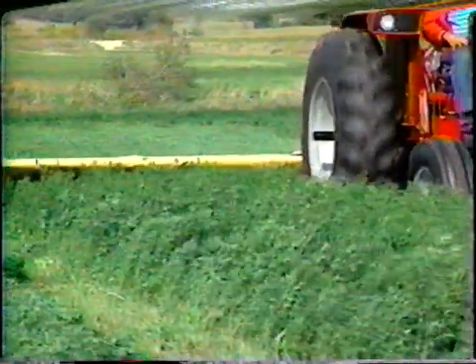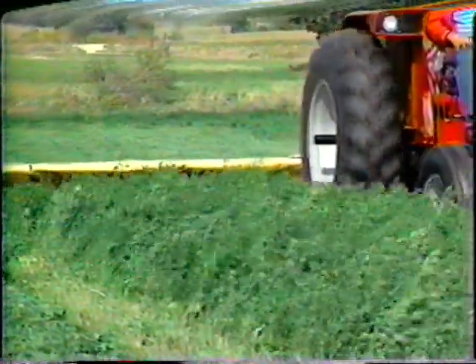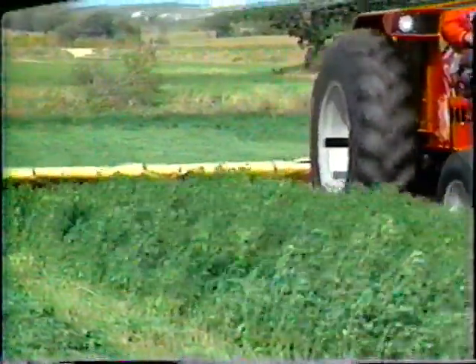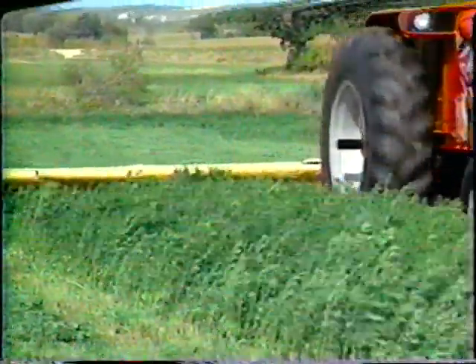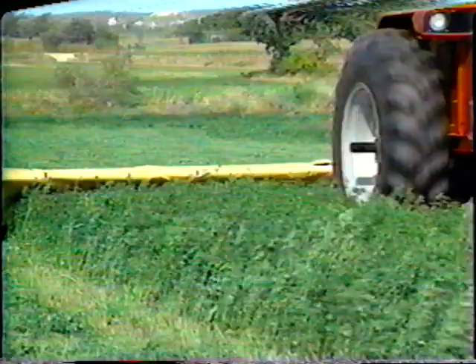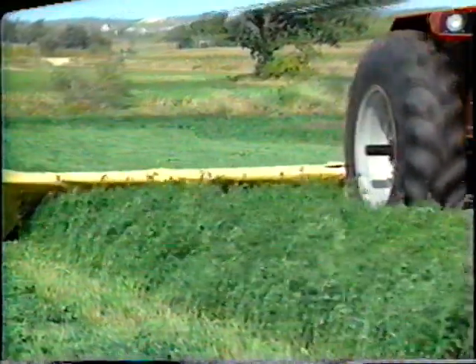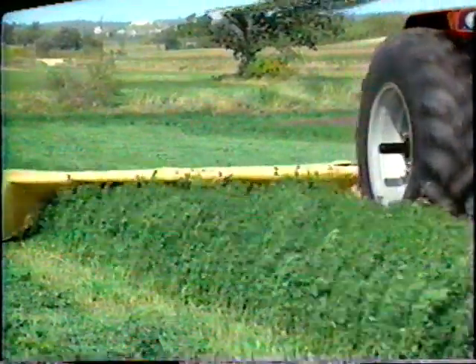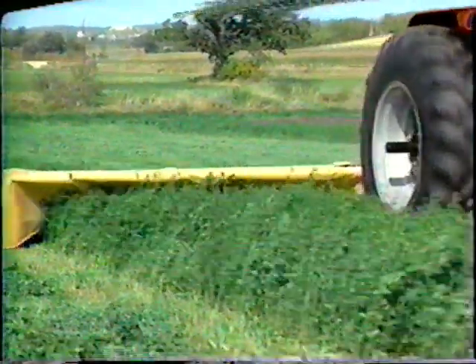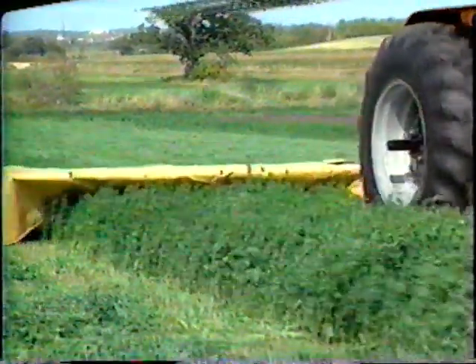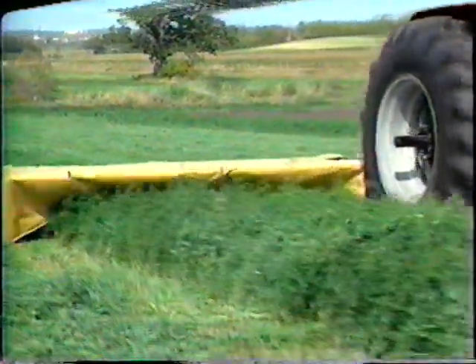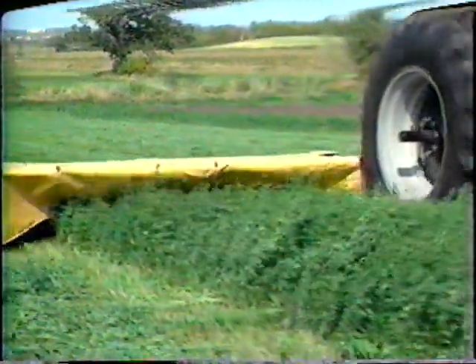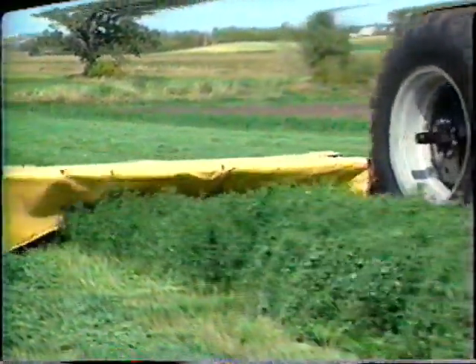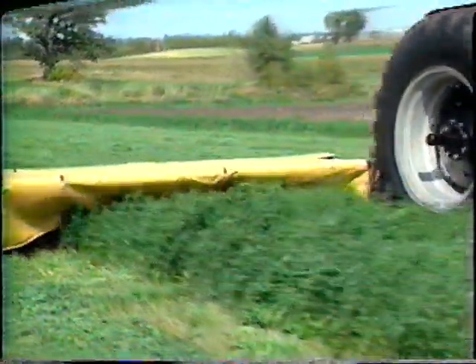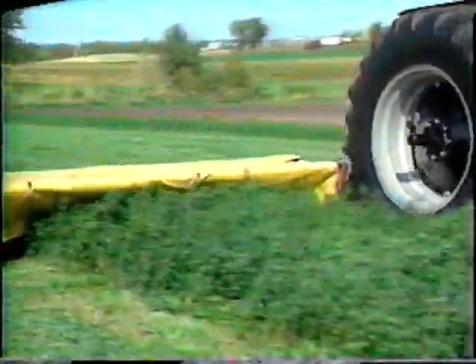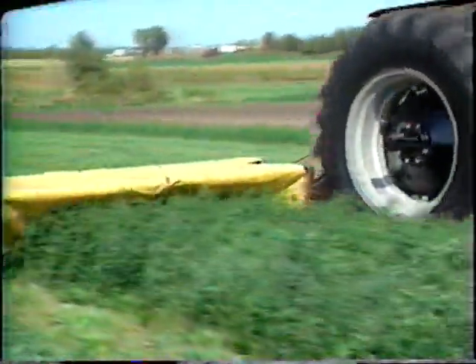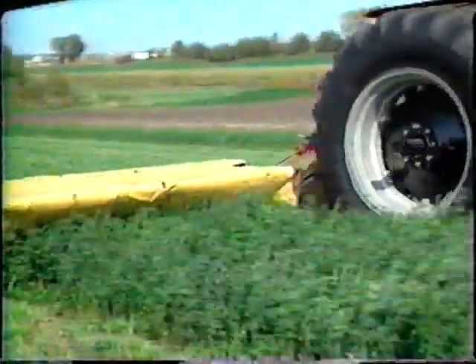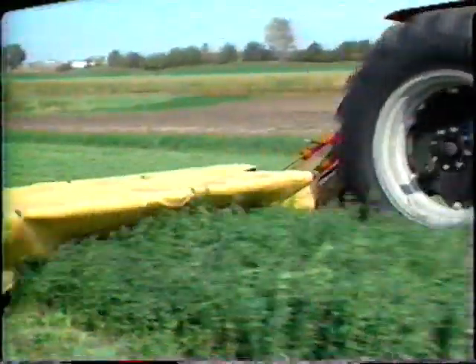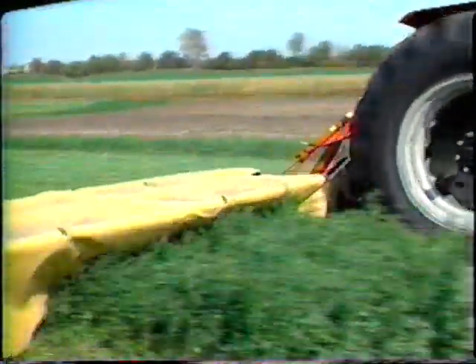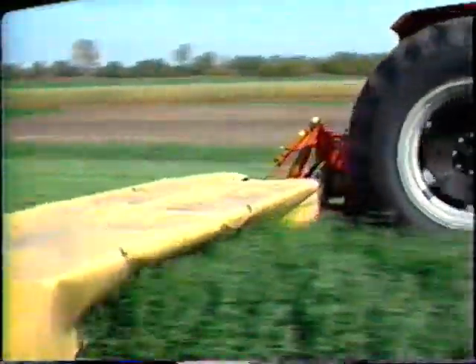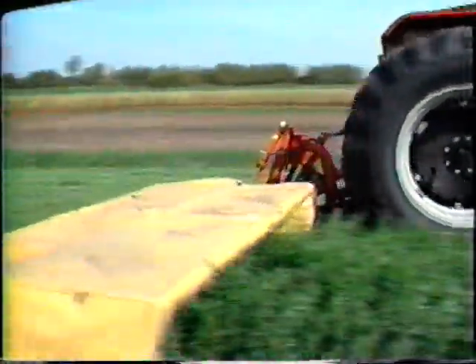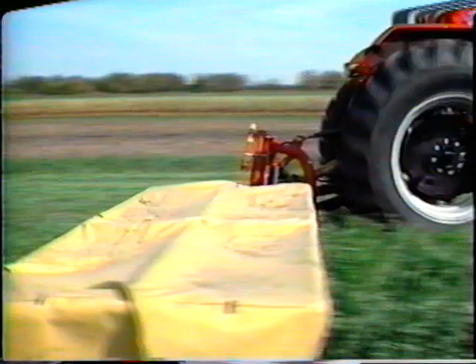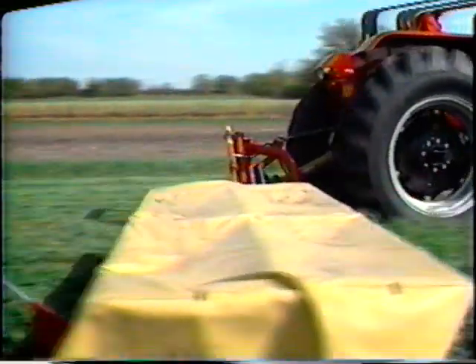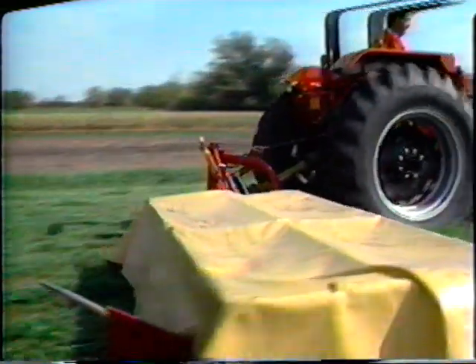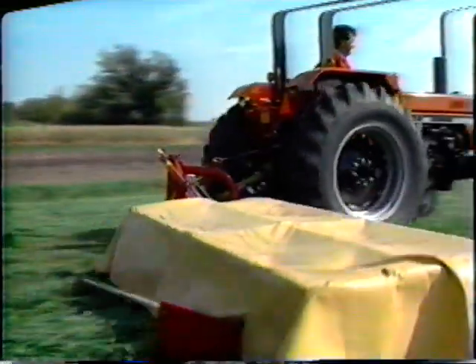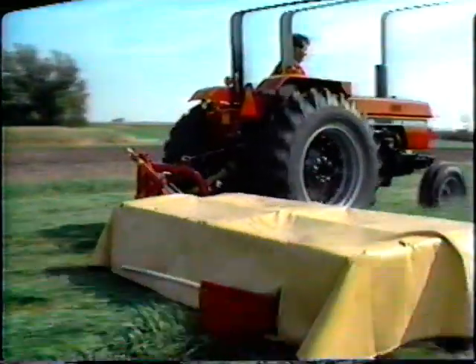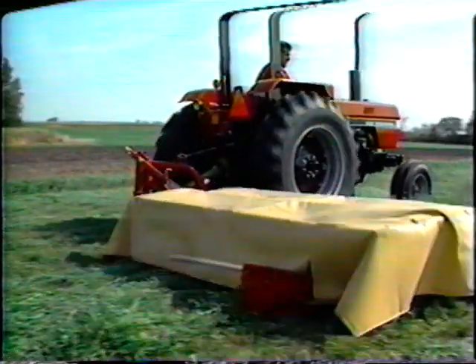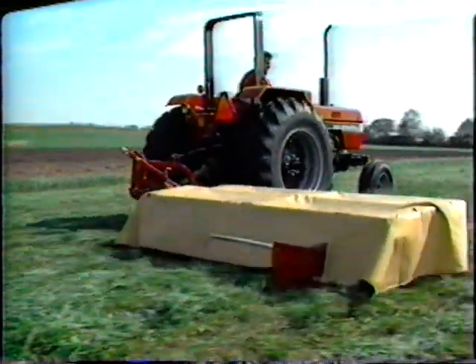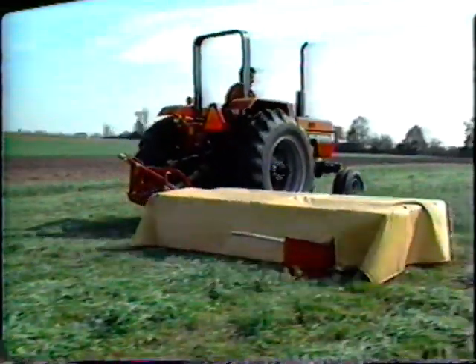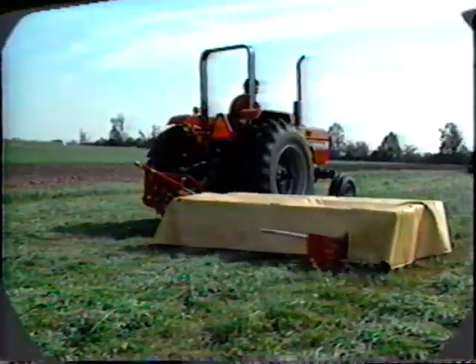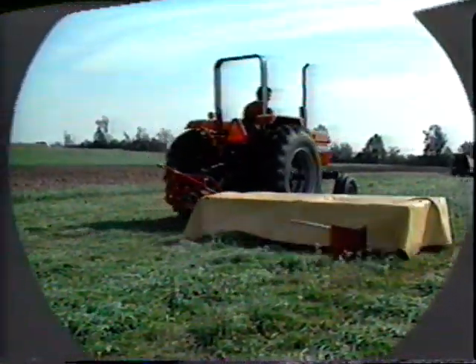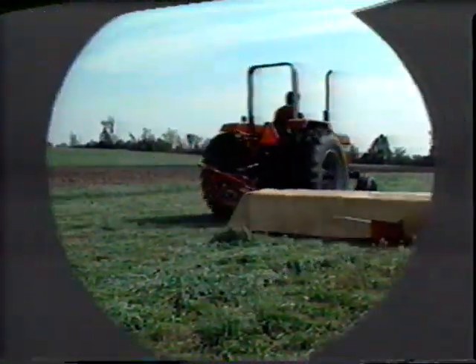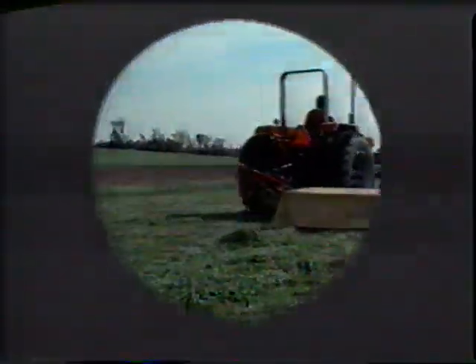Gale's six-disc model carves a wide seven-foot, ten-inch swath. It's just what you need to slice your biggest, toughest cutting jobs down to size.